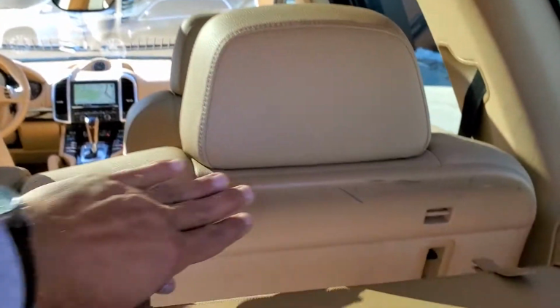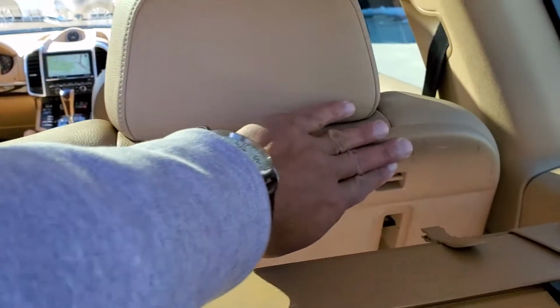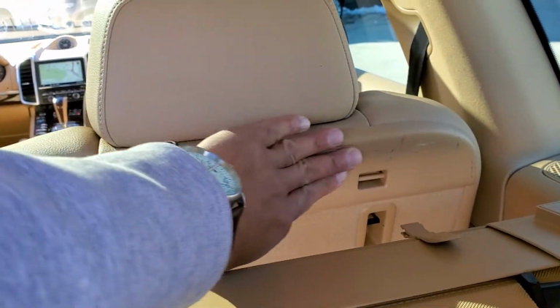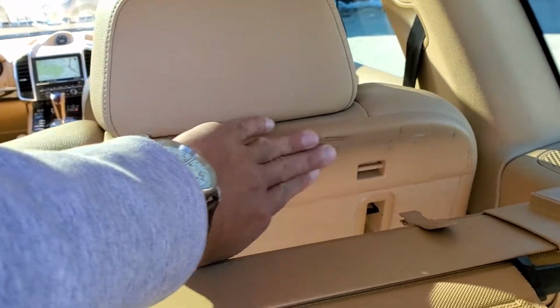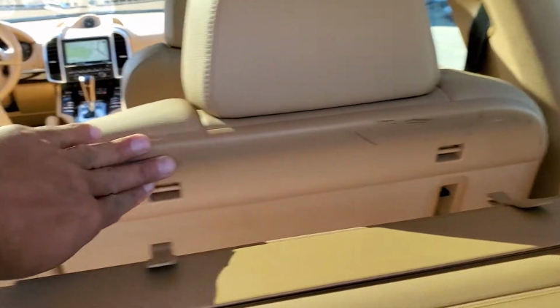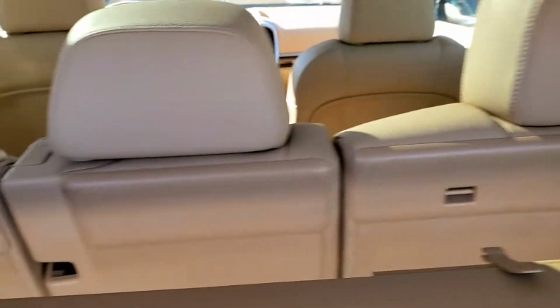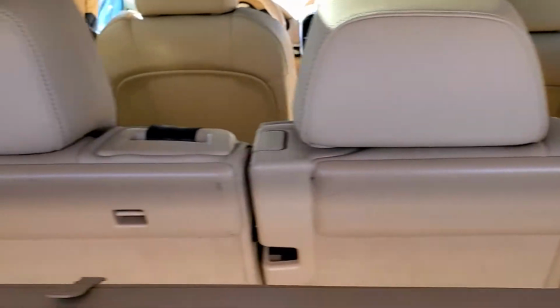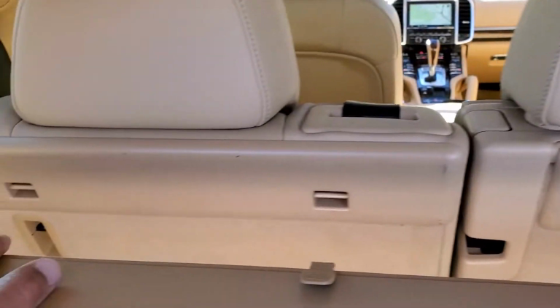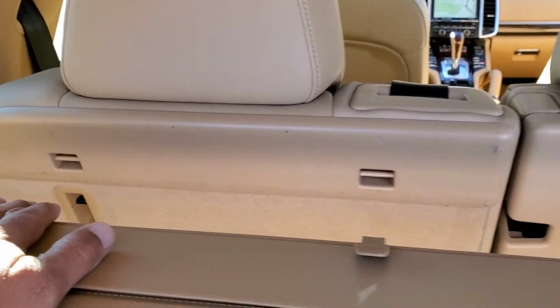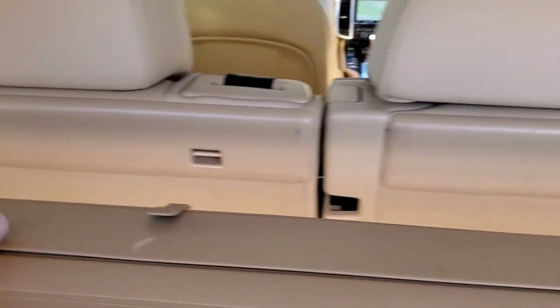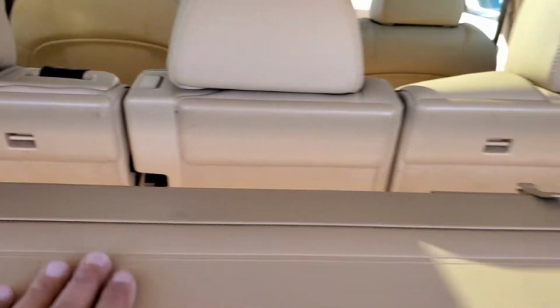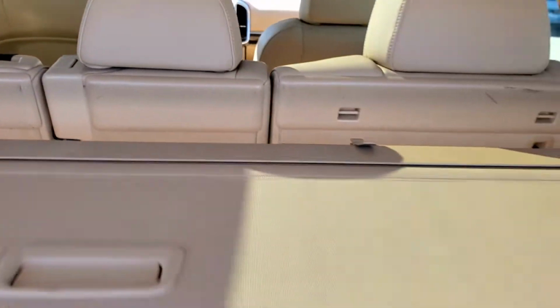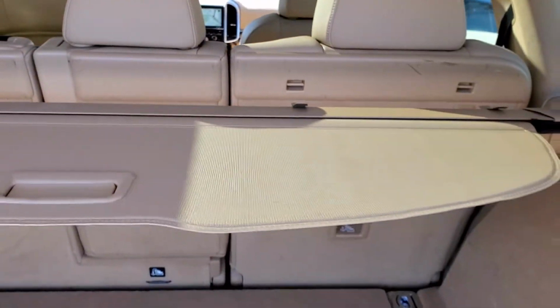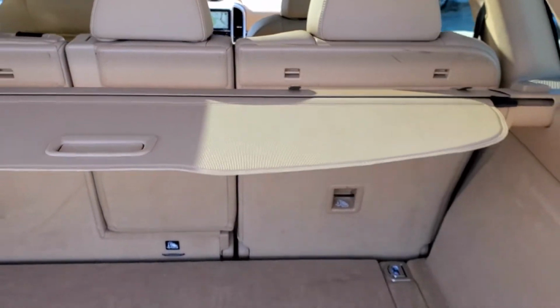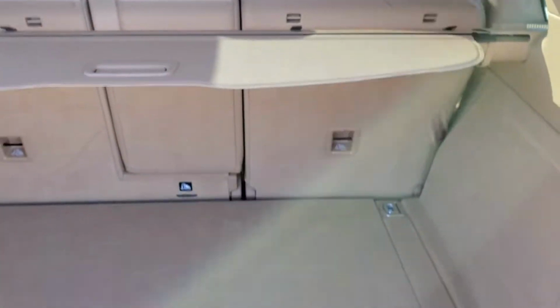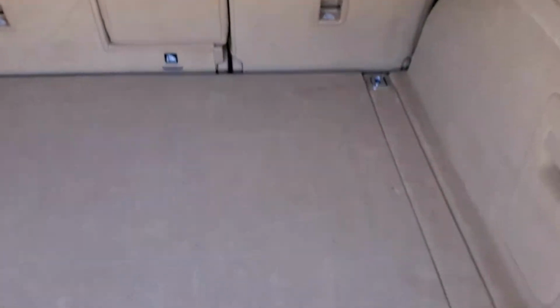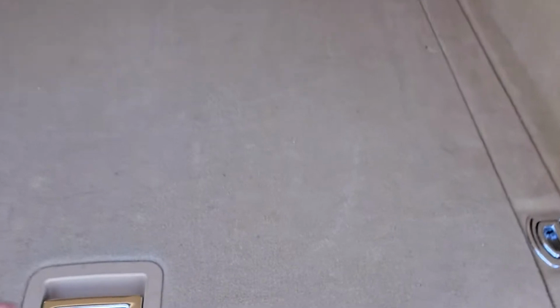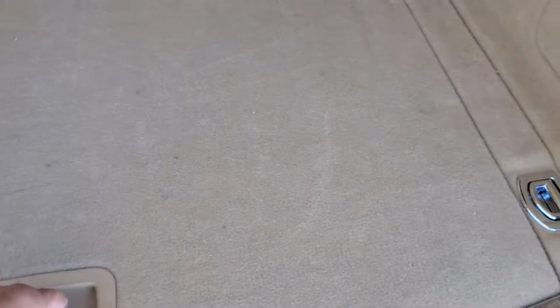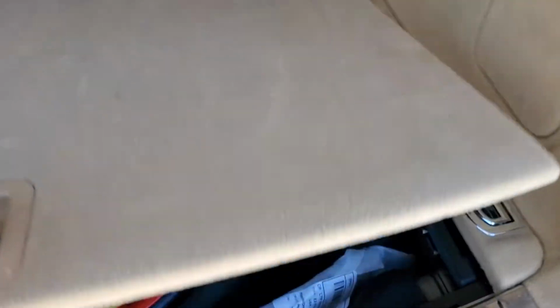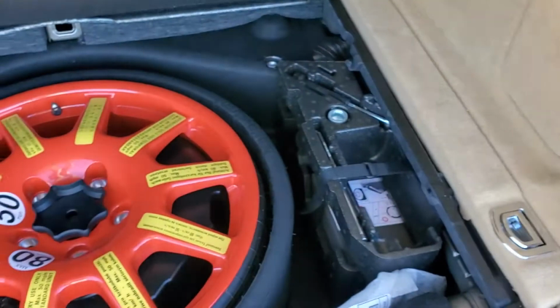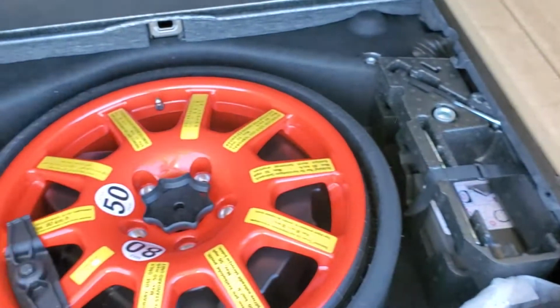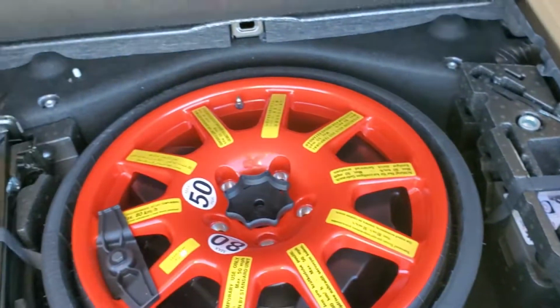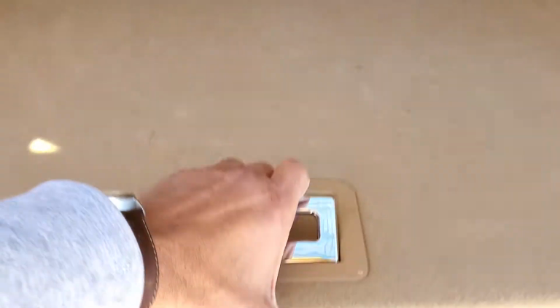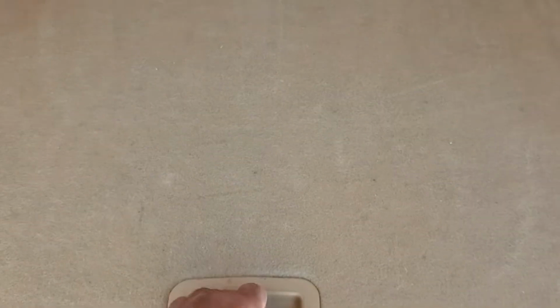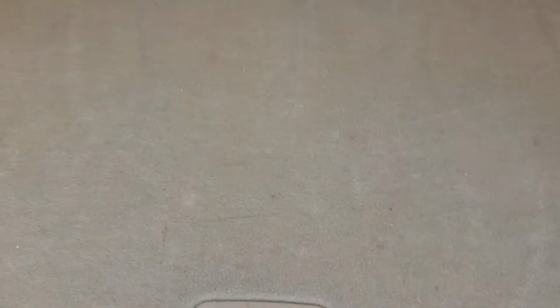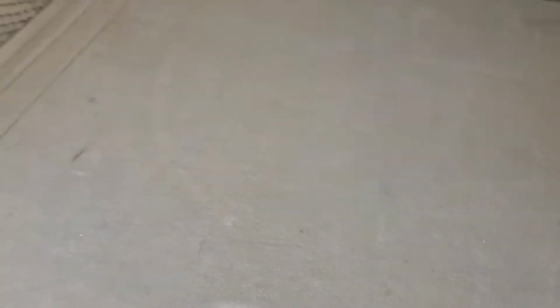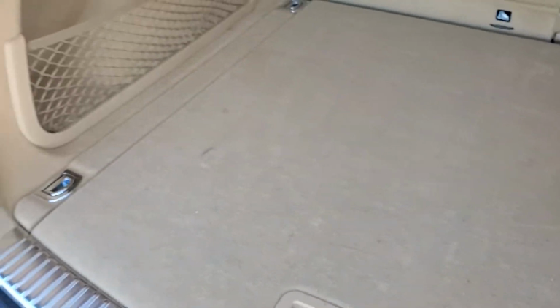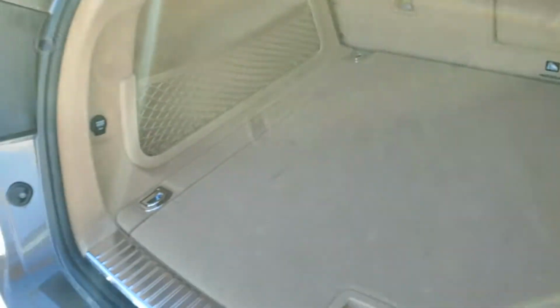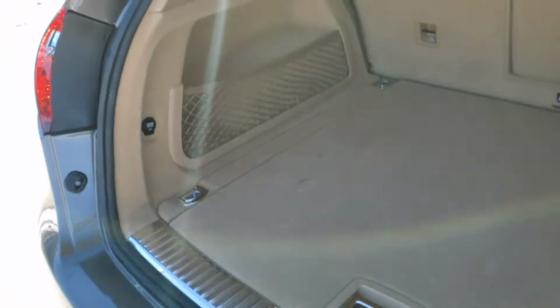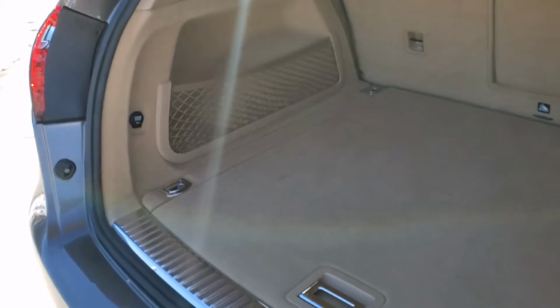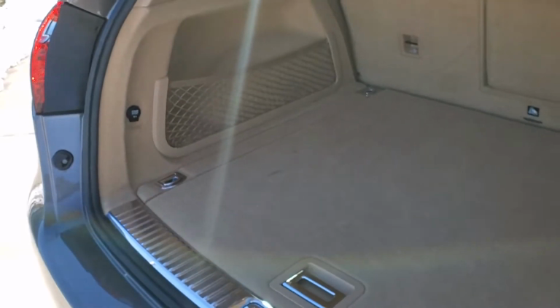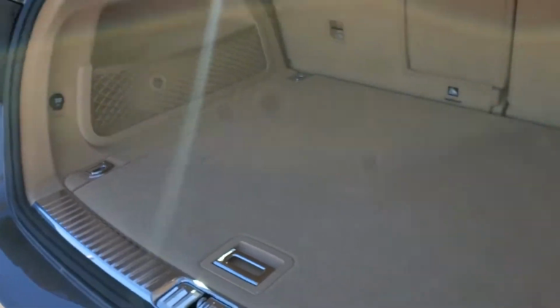There's a little bit of marring on the back of the seats, but that can be cleaned up. There's a spare tire and a power outlet right there in the corner.